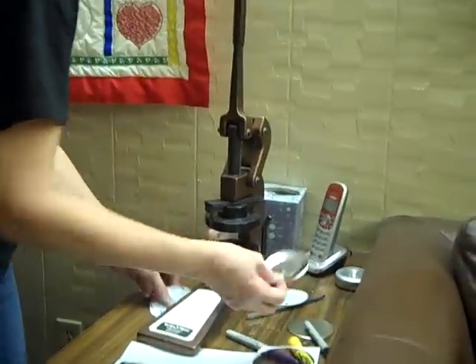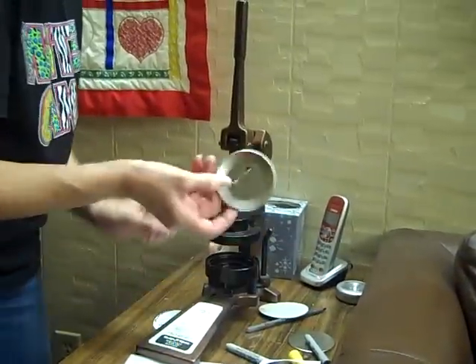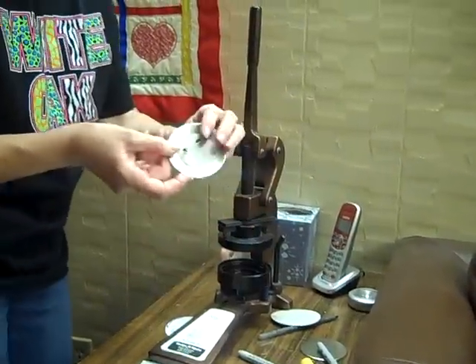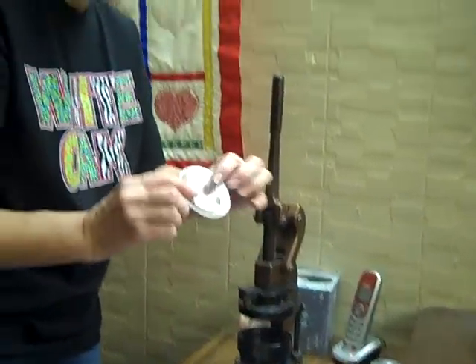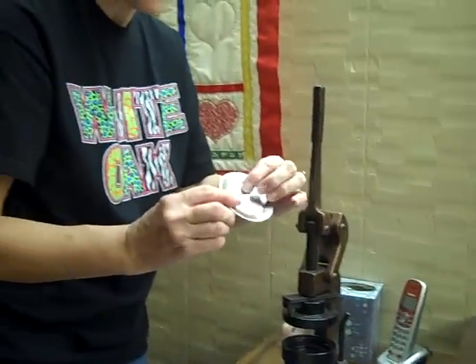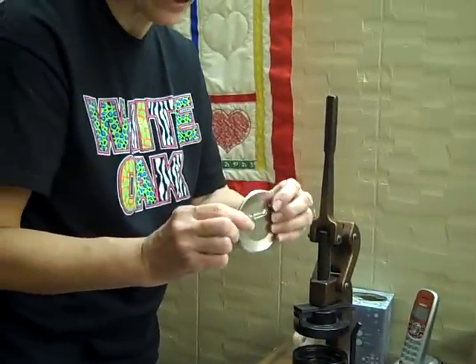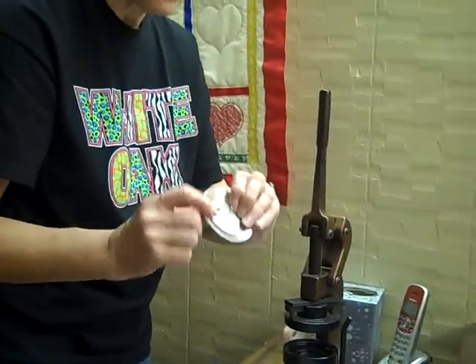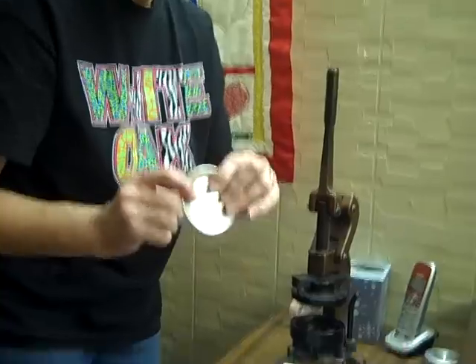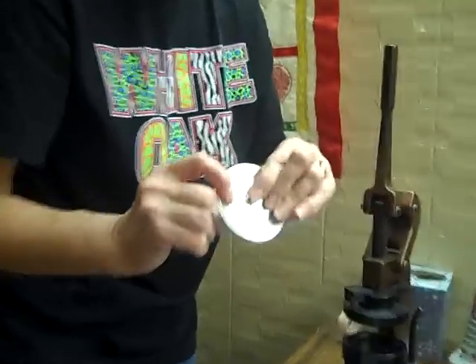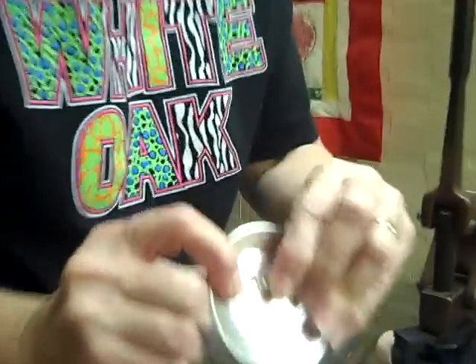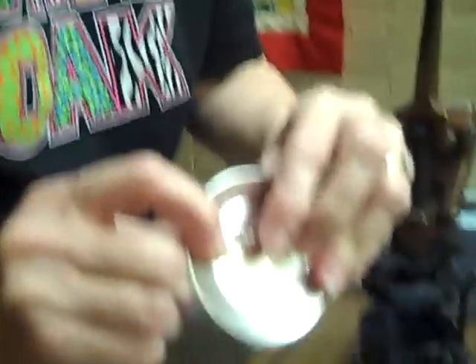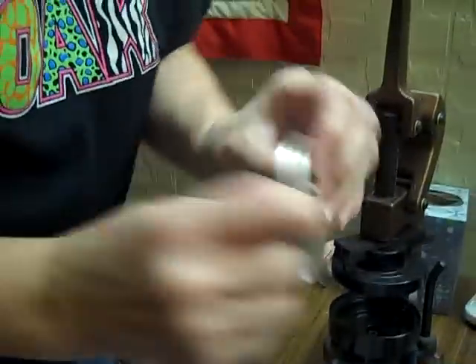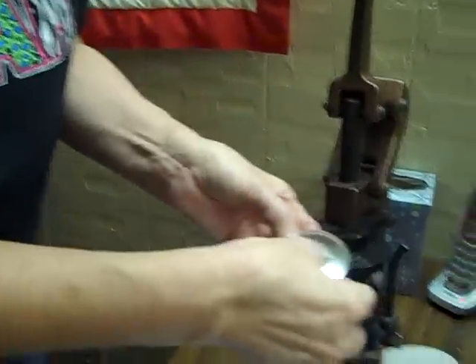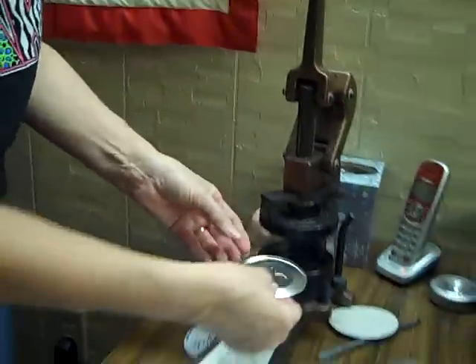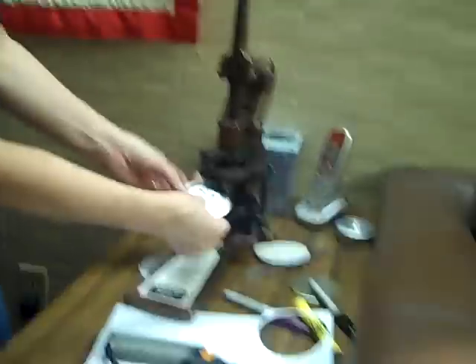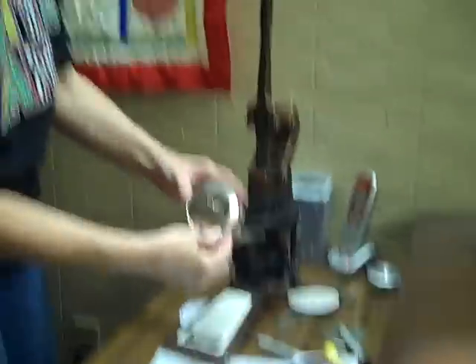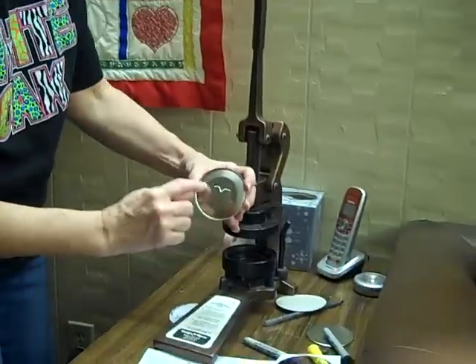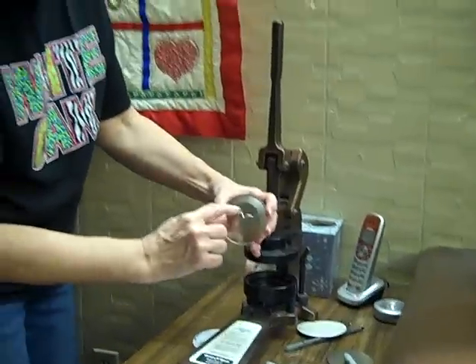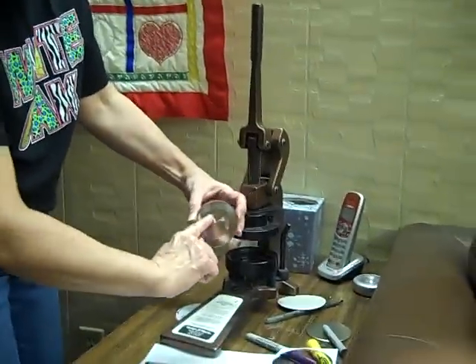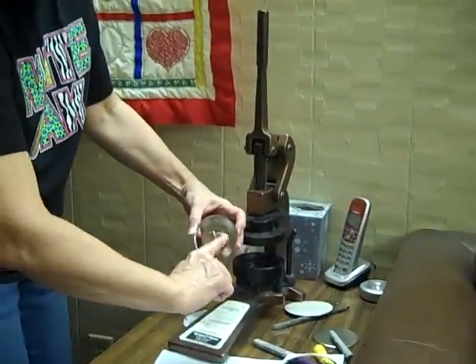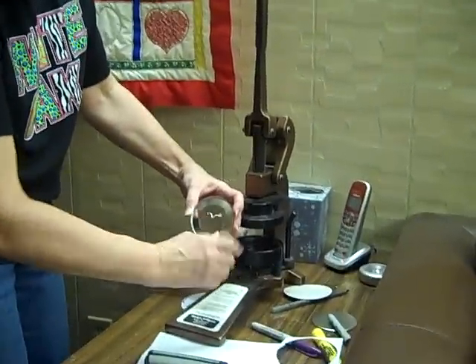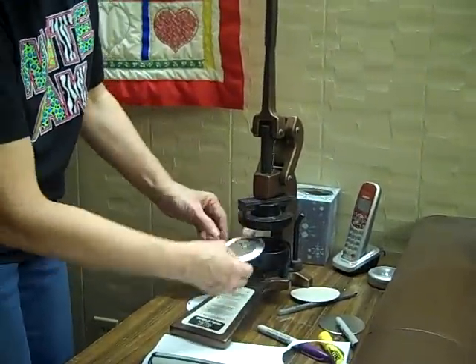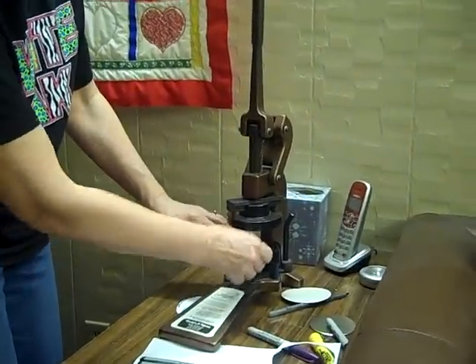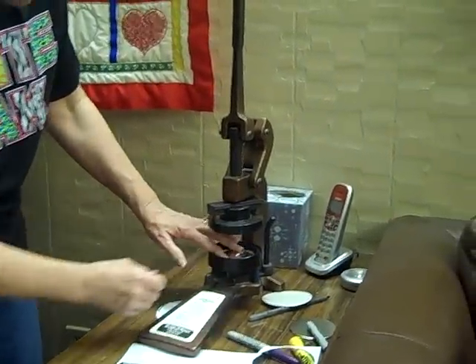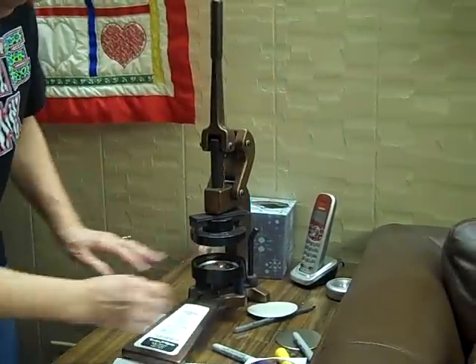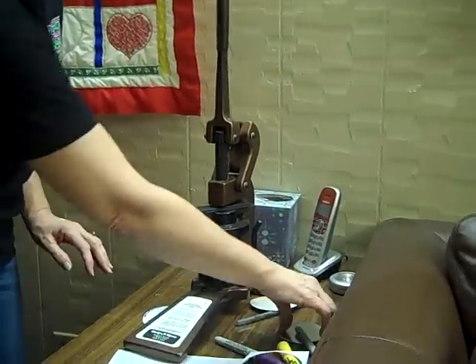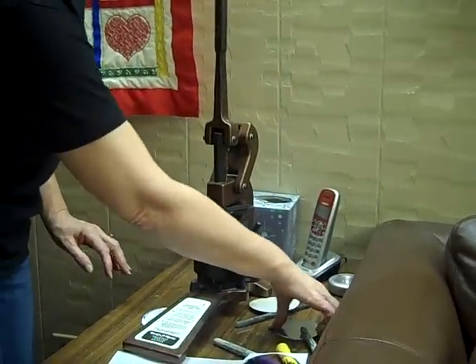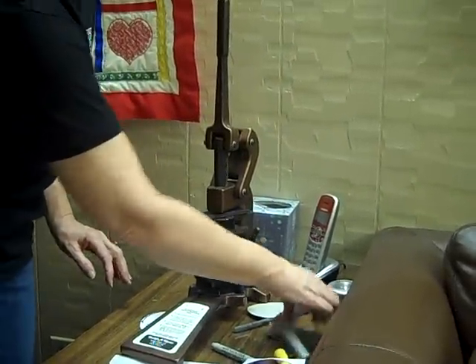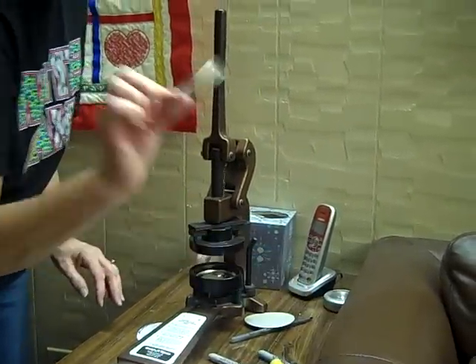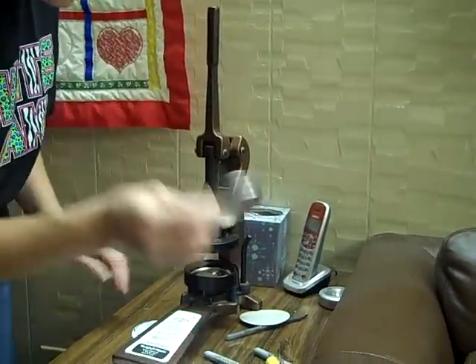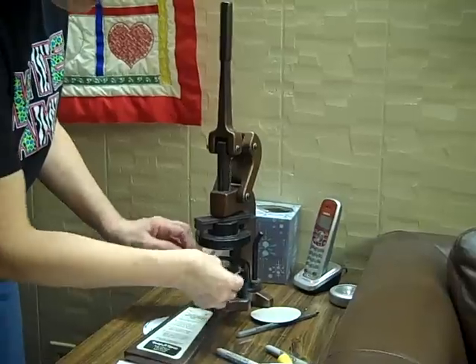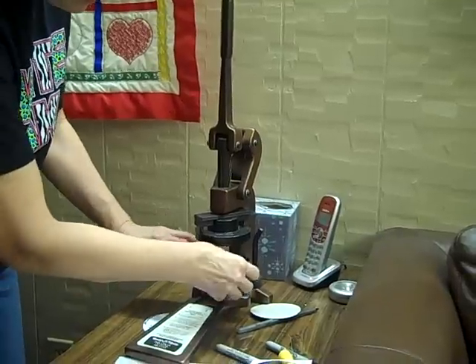I'm going to put the button back, which has the pin on it. The part of the pin that opens goes down, so I'm going to put that in front and have it going across horizontally. I'm going to drop my button in there, then put my button top on top of that.